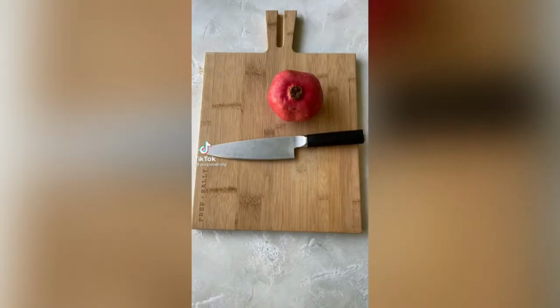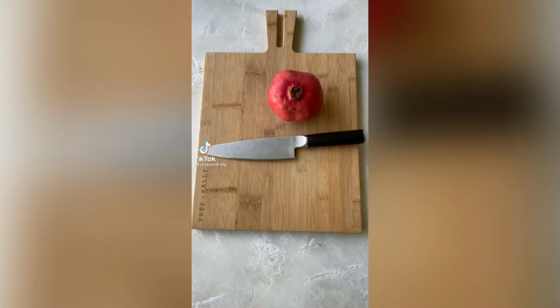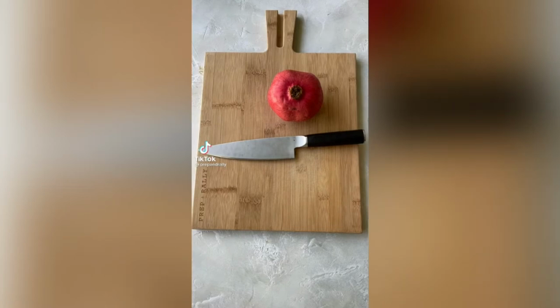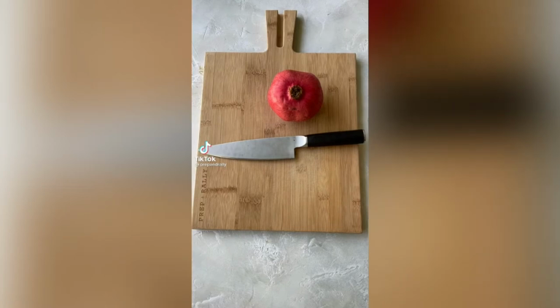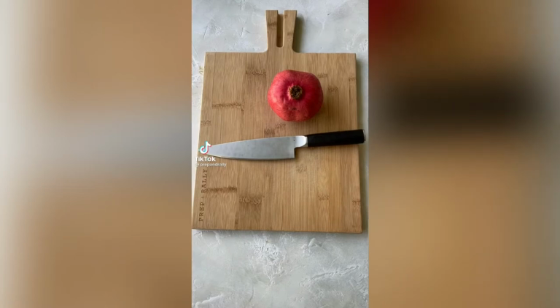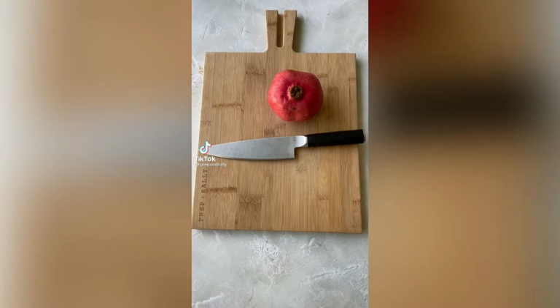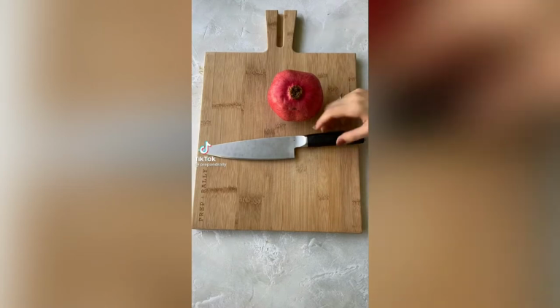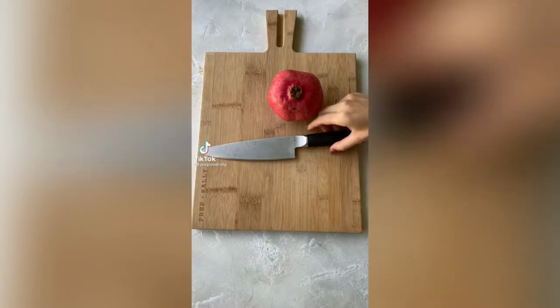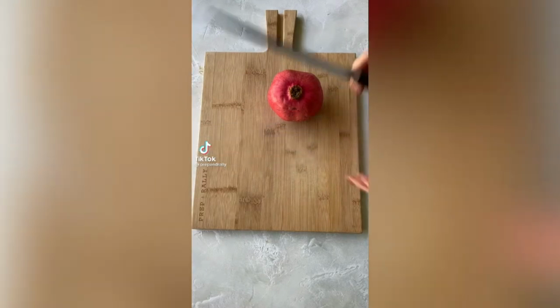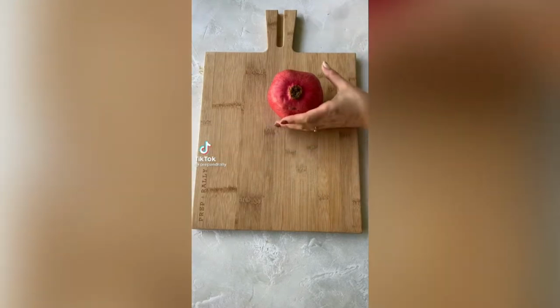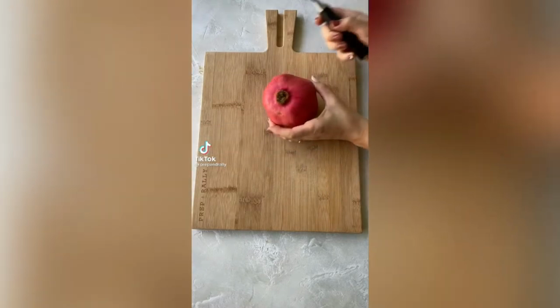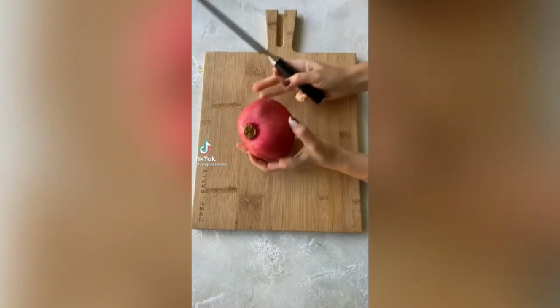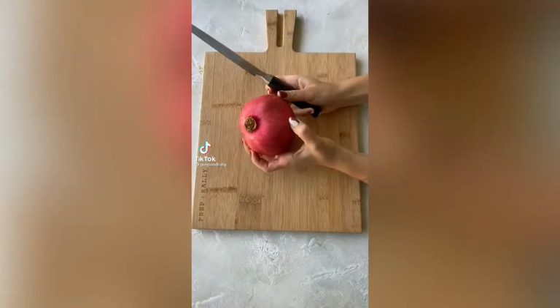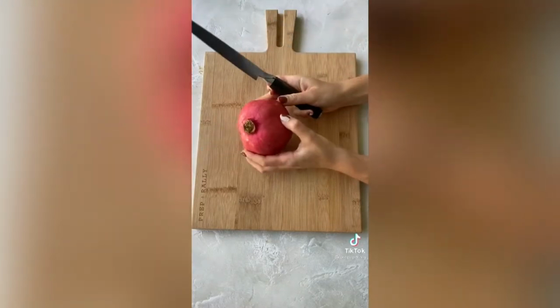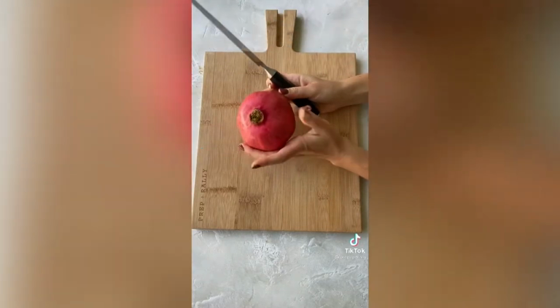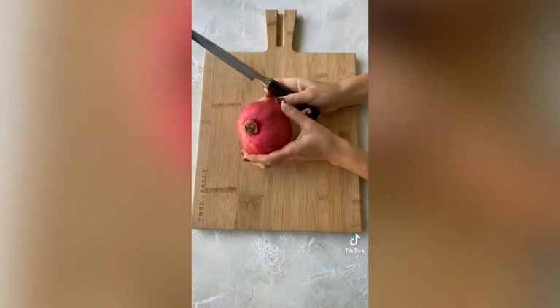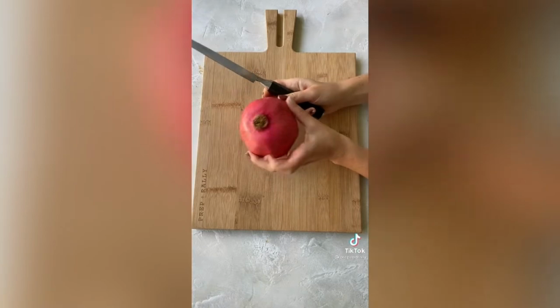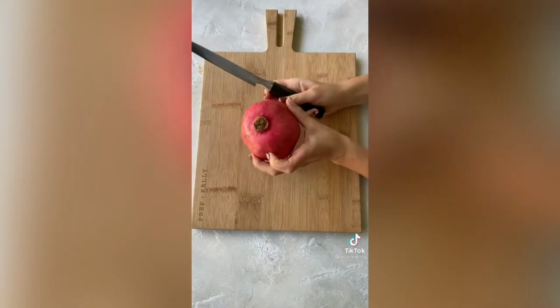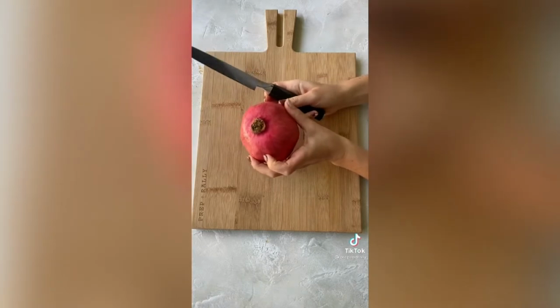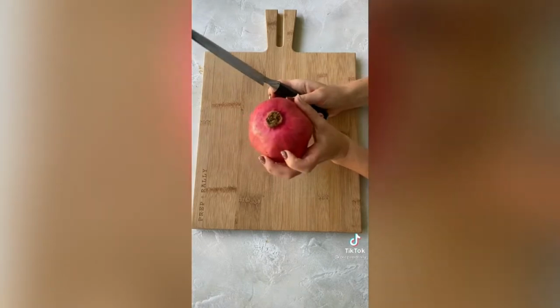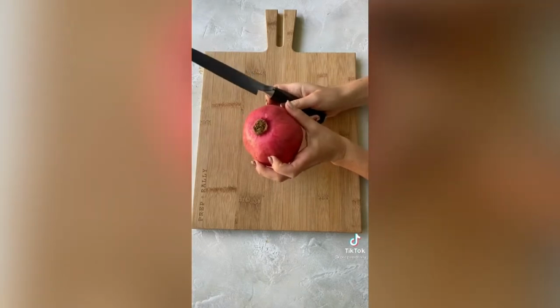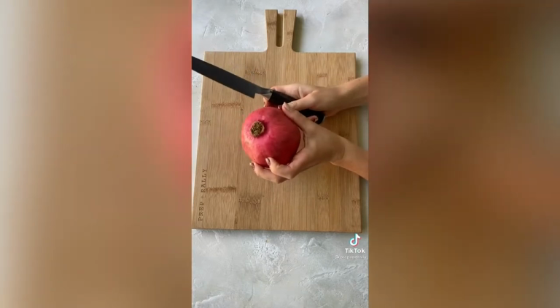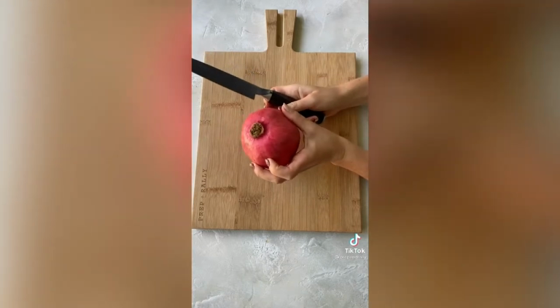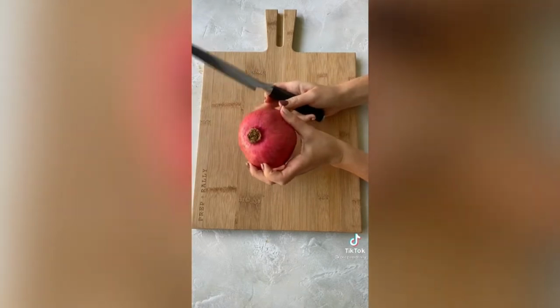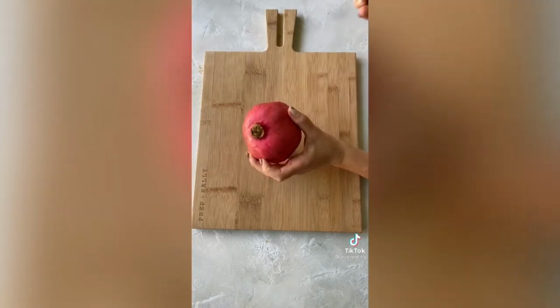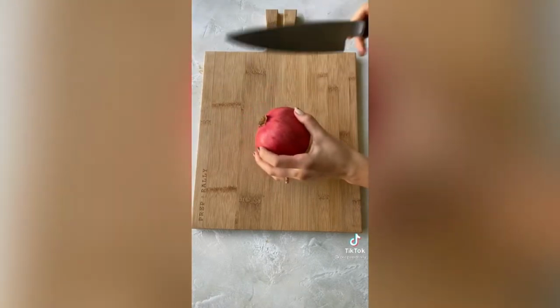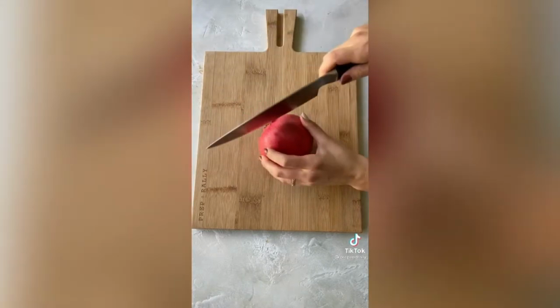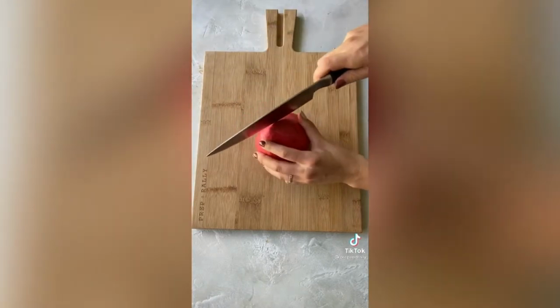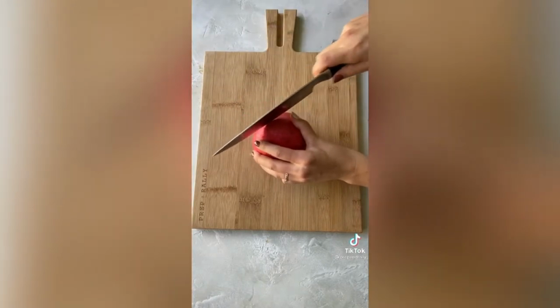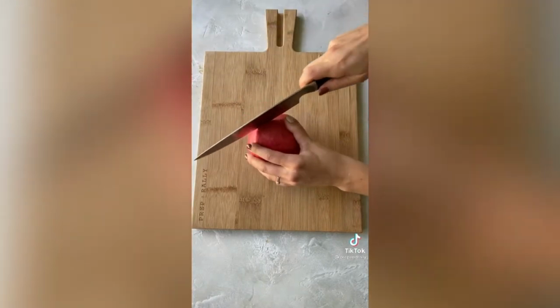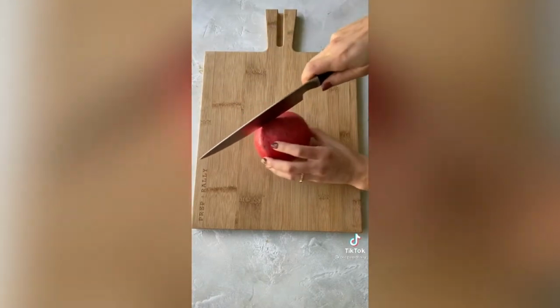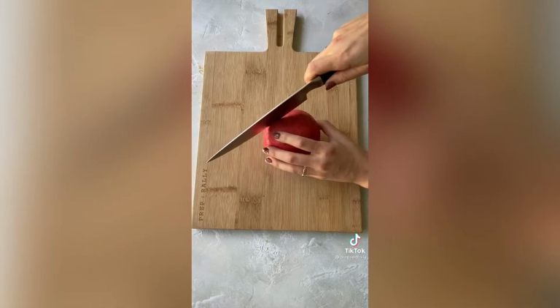Every year you will see tons of articles all about the best way to cut a pomegranate. I'm going to show you the ultimate way and the only way to cut a pomegranate for both beautiful display and ease.